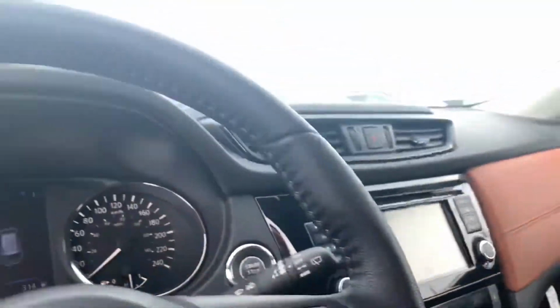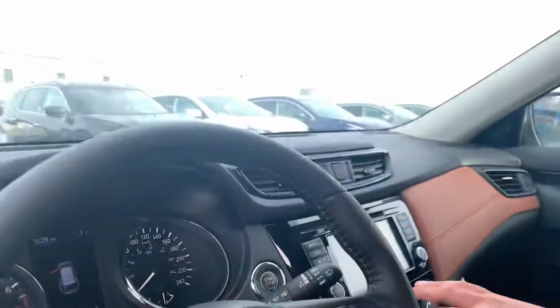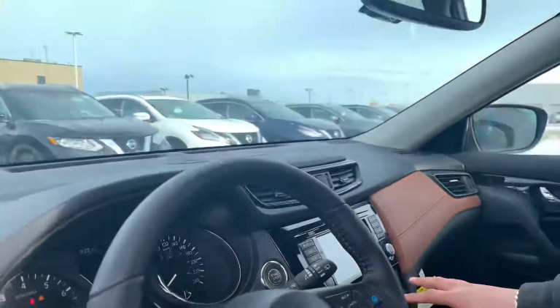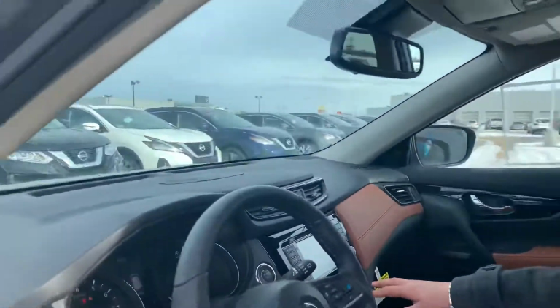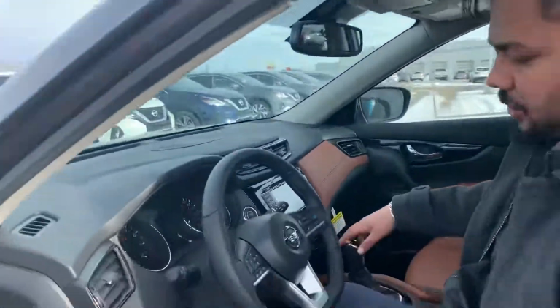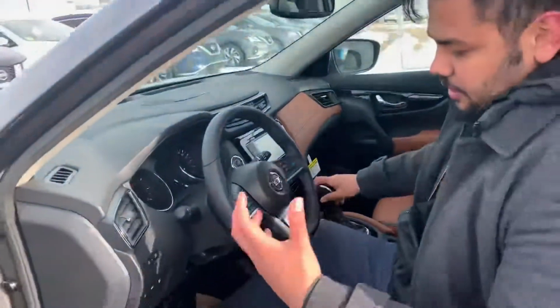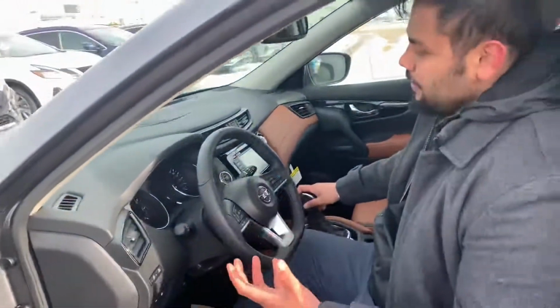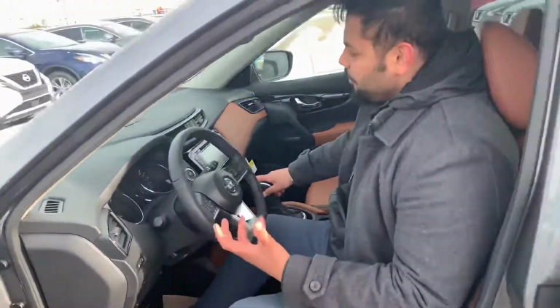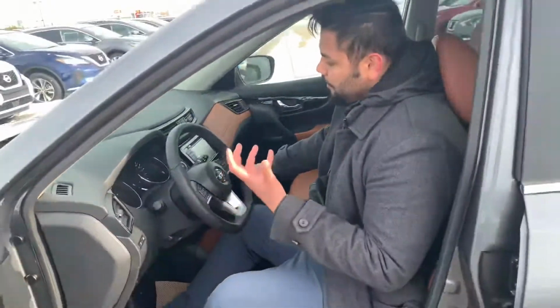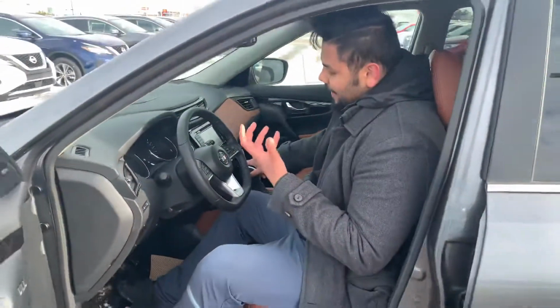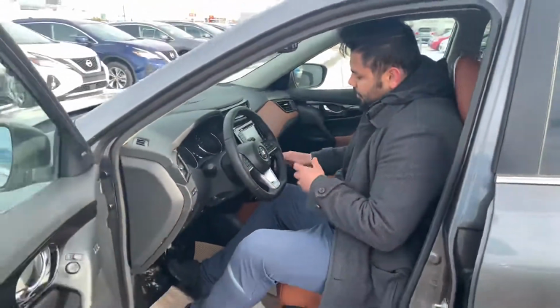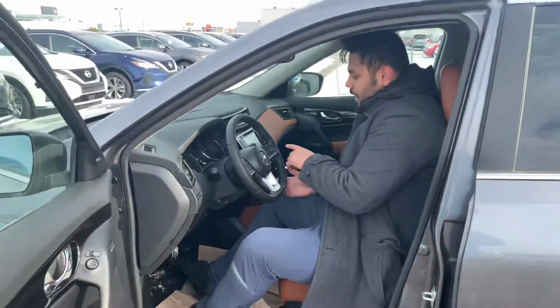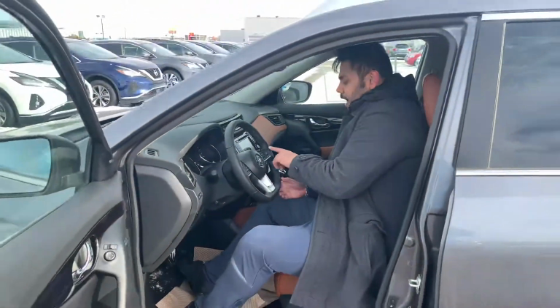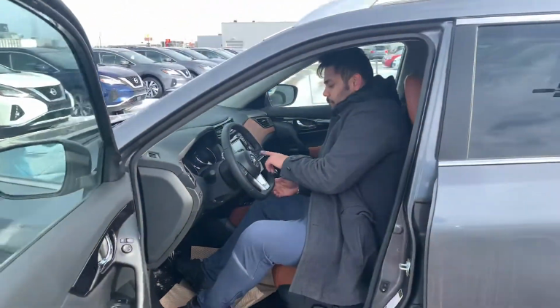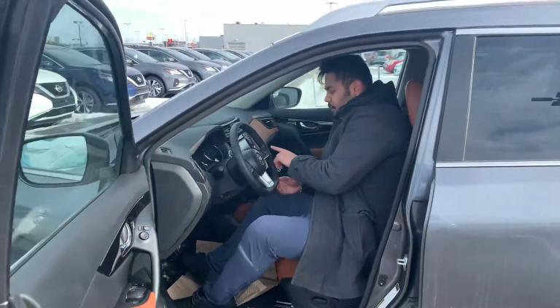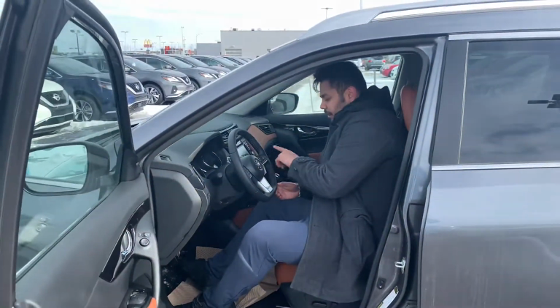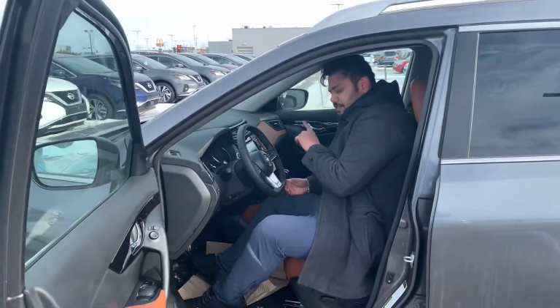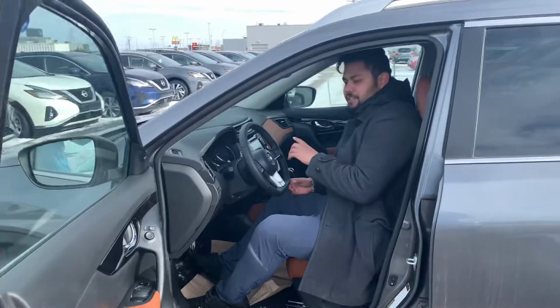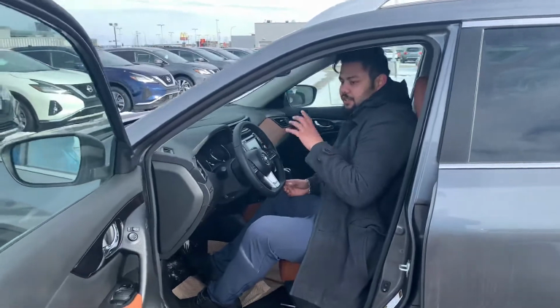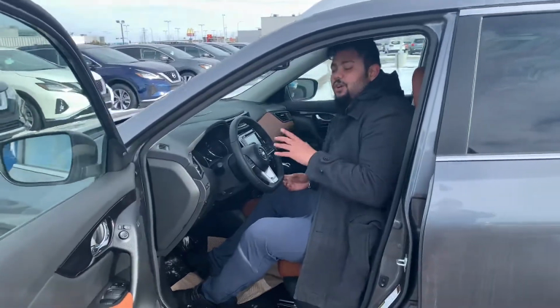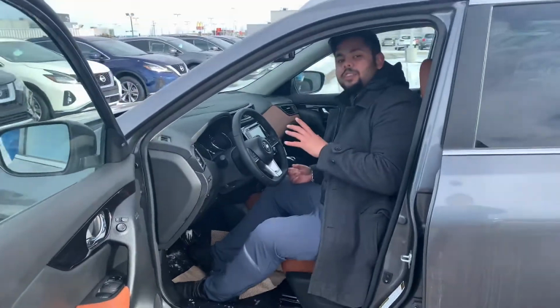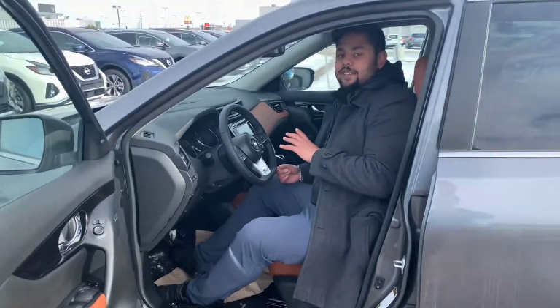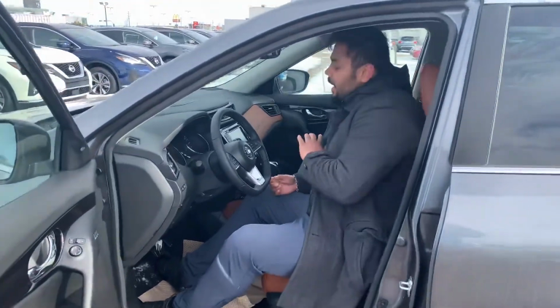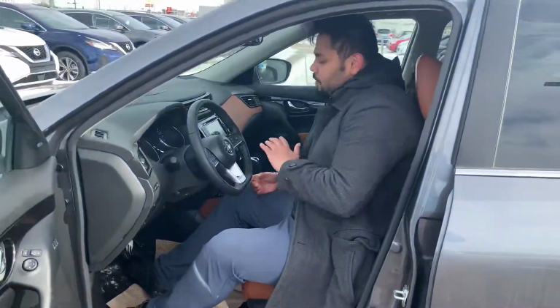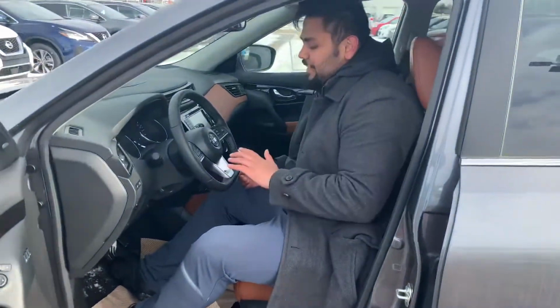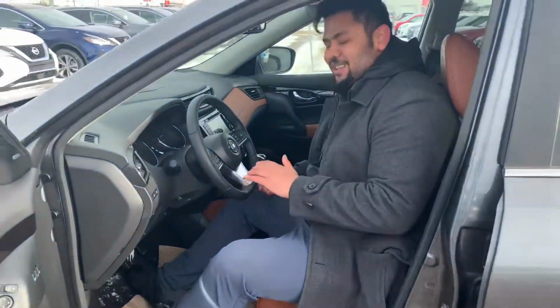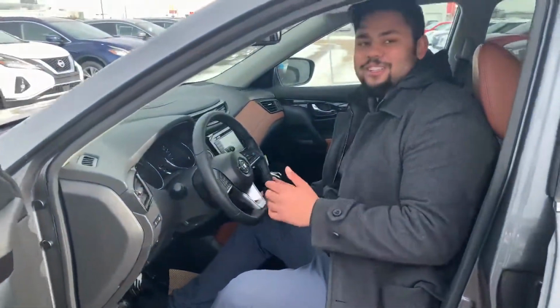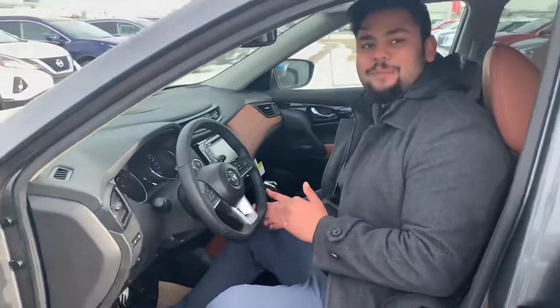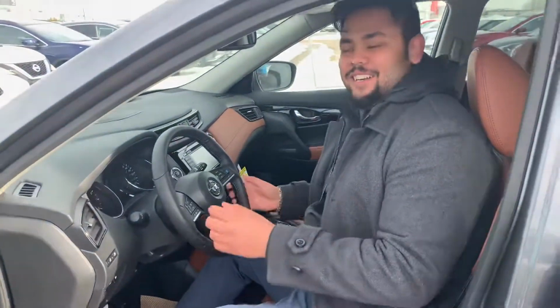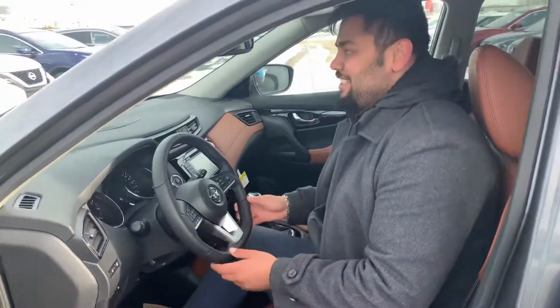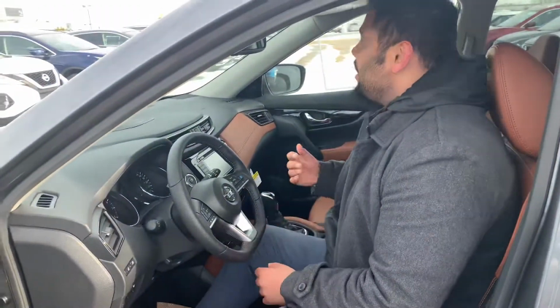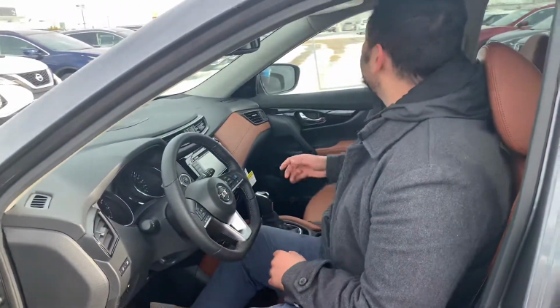Of course your dual zone climate control is here, and it does come with Apple CarPlay and Android Auto. And this blue button right here is very special. If you don't know what that is, I'm not going to tell you — I want you to come down and check it out in person.